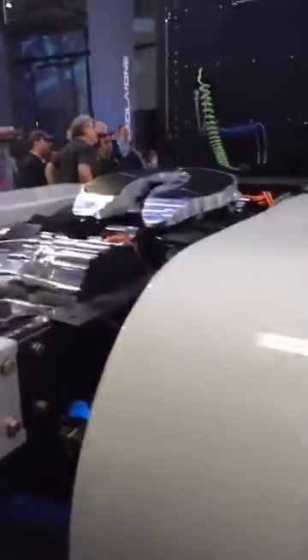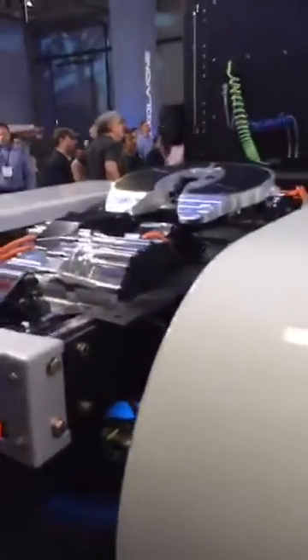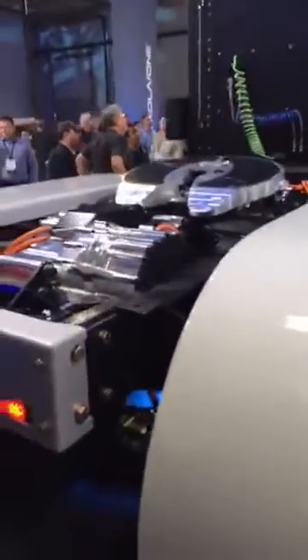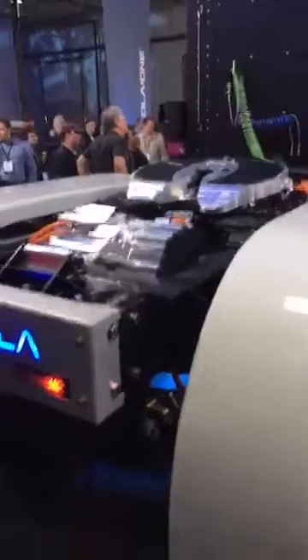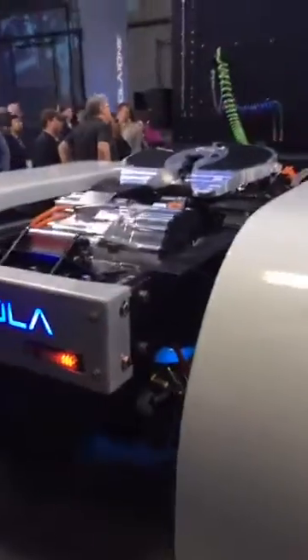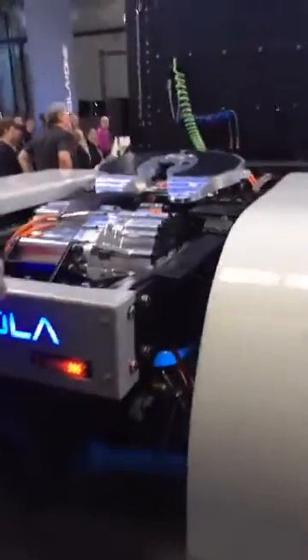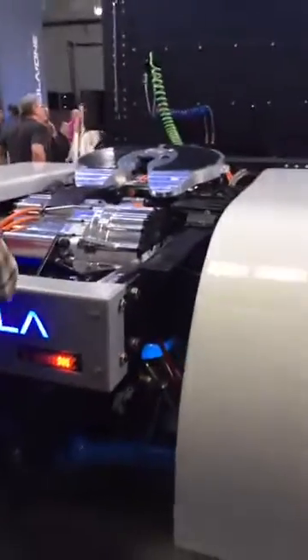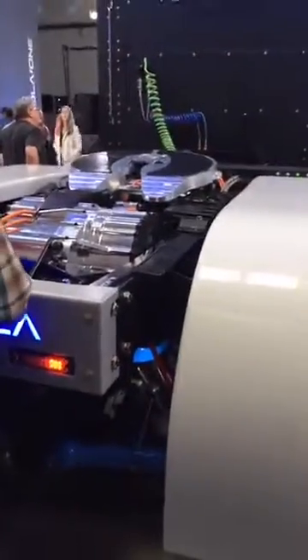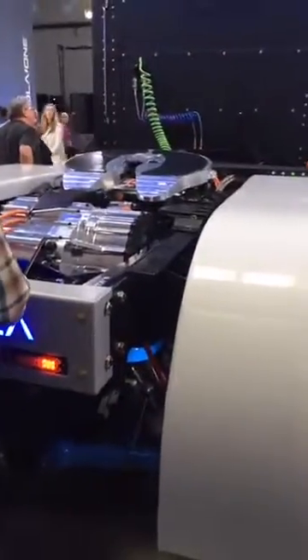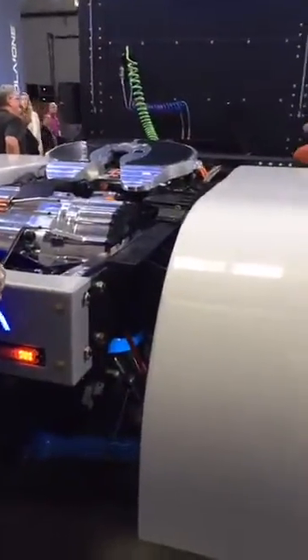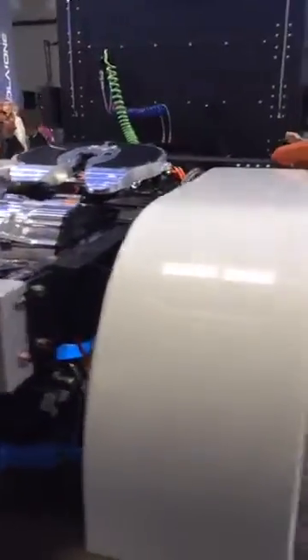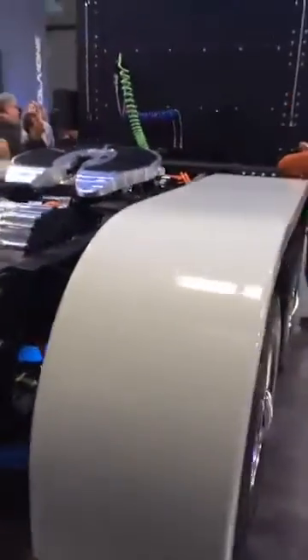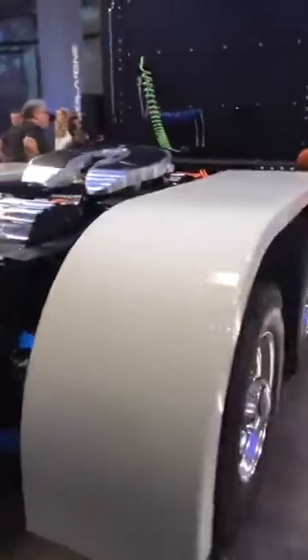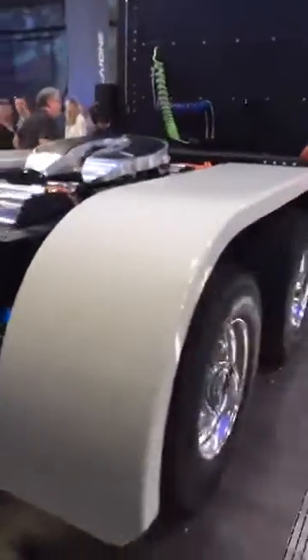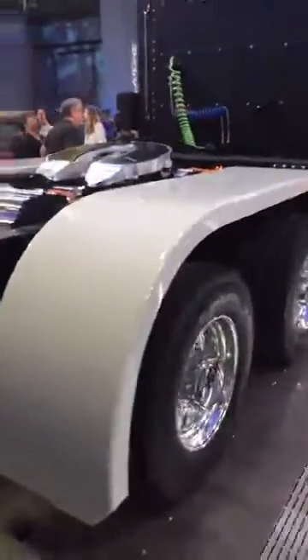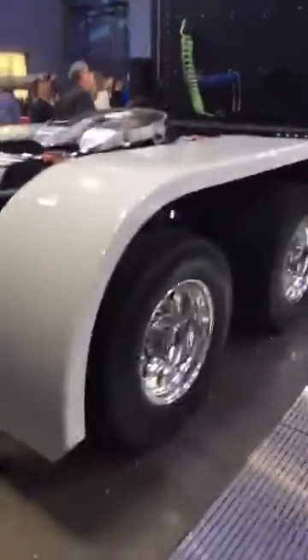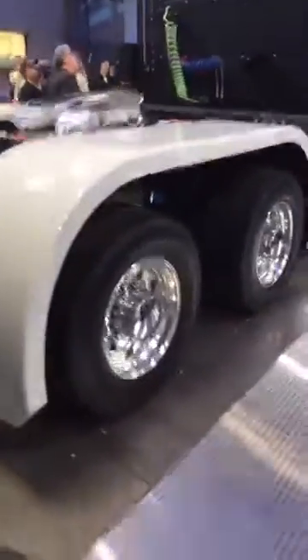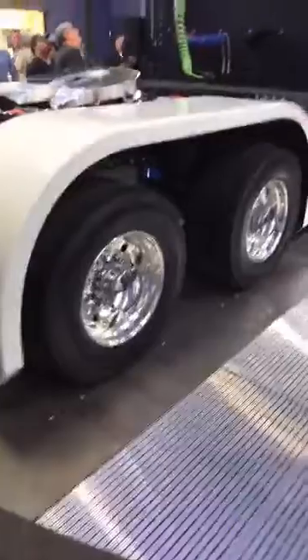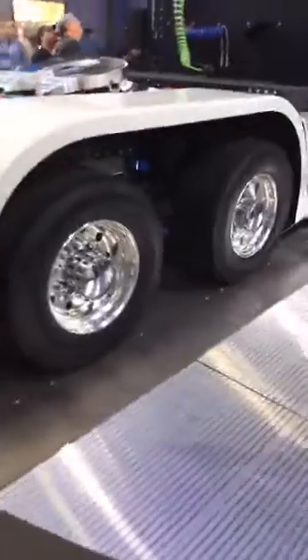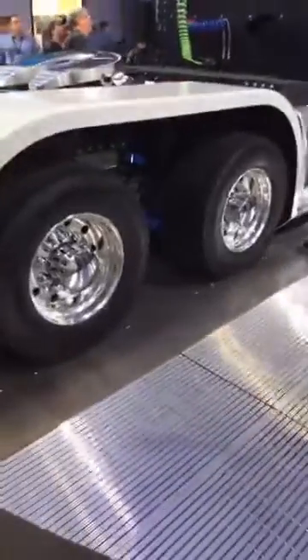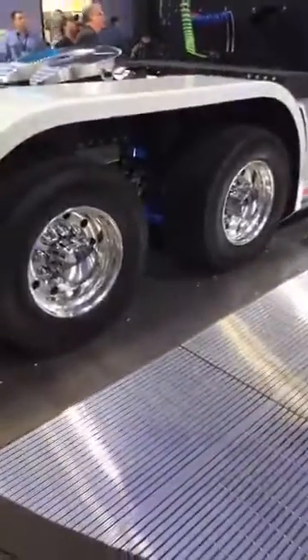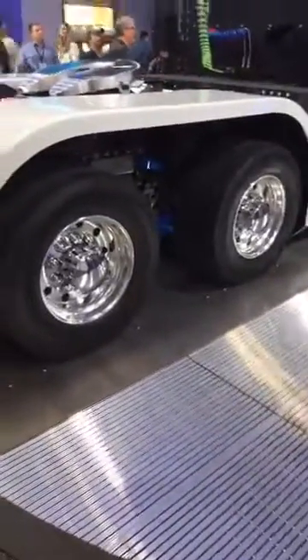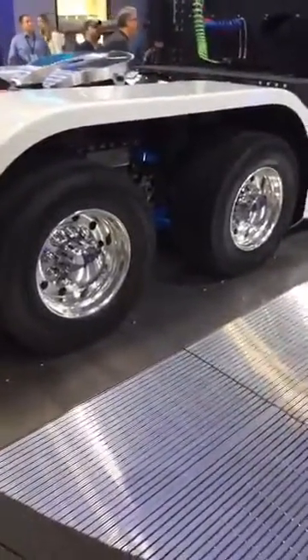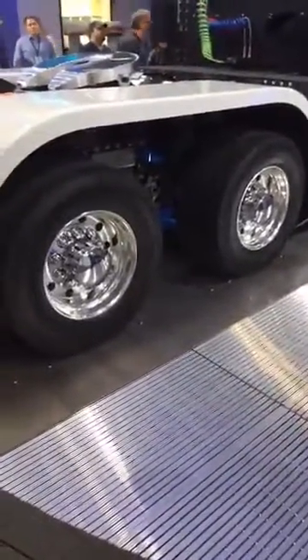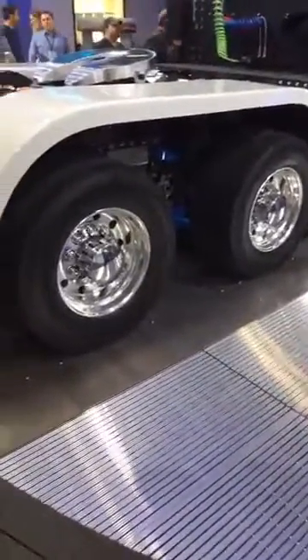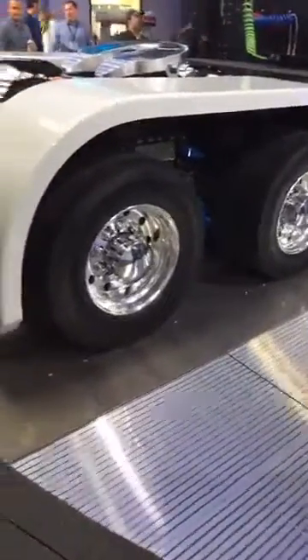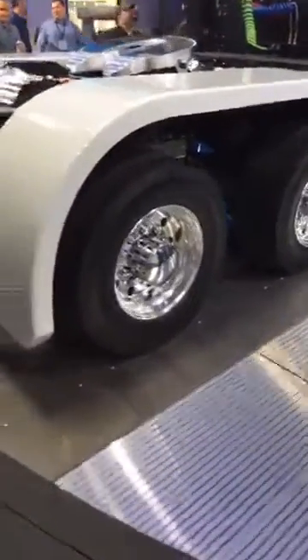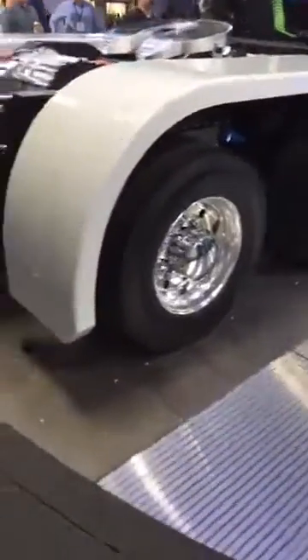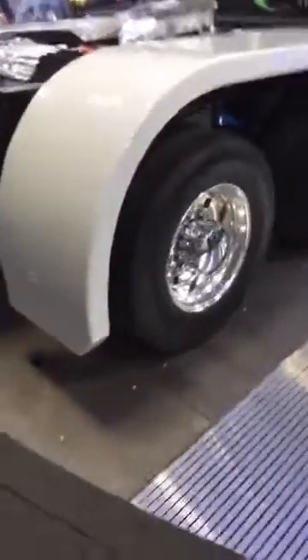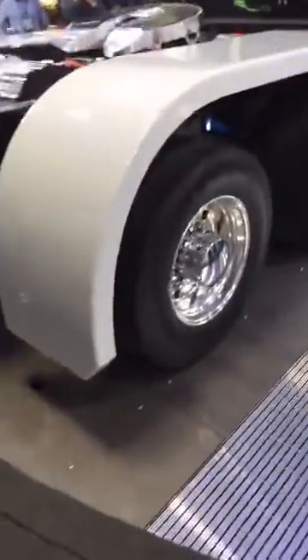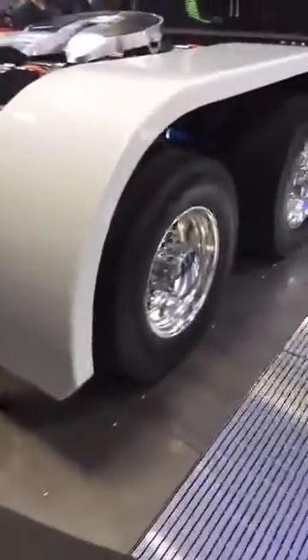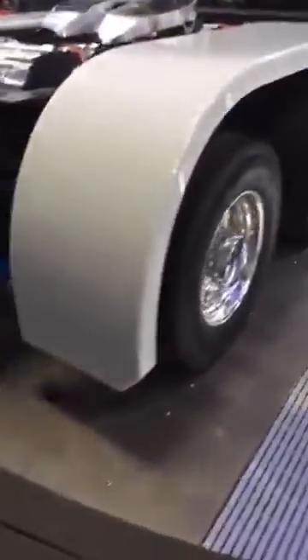This is the business end of the truck. Here we see independently controlled electric motors that power each of the four rear wheels.